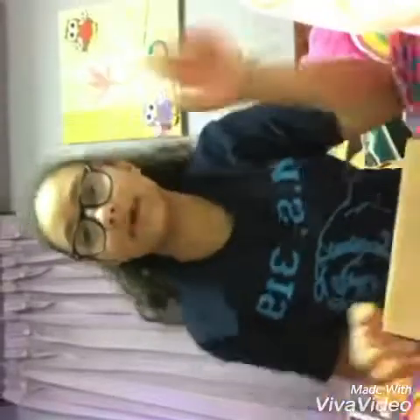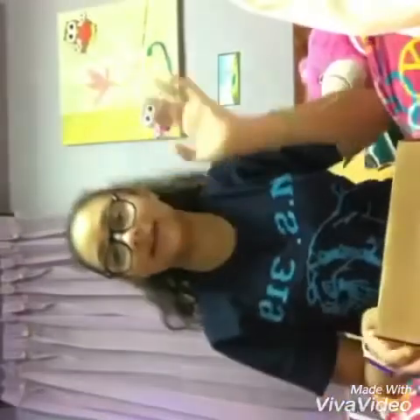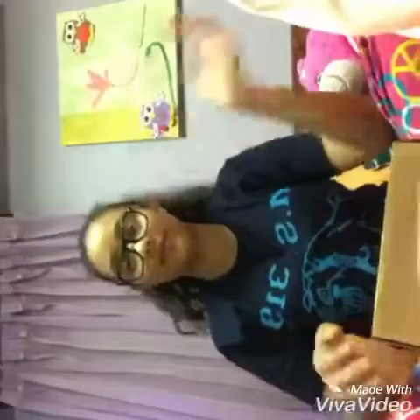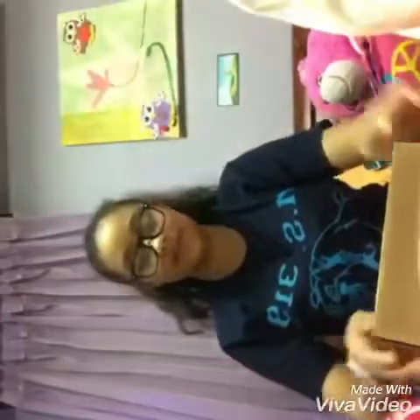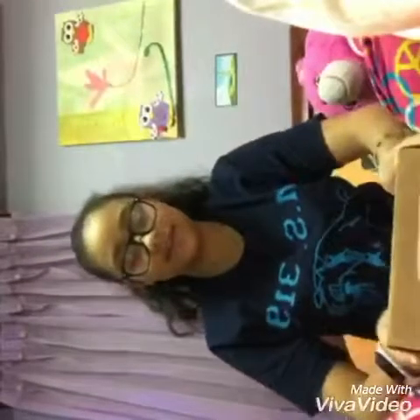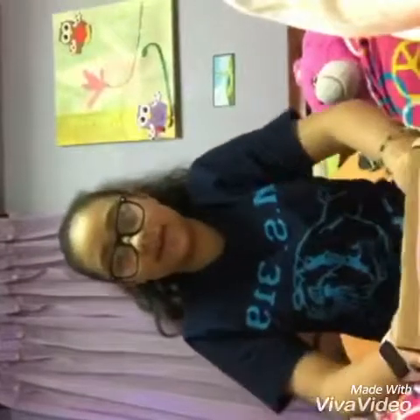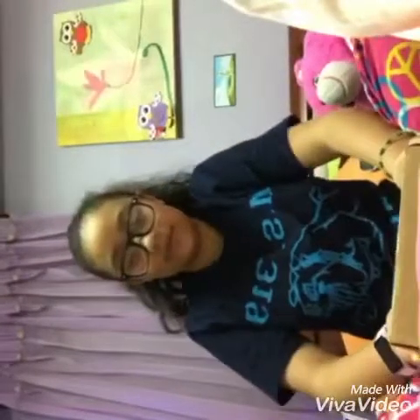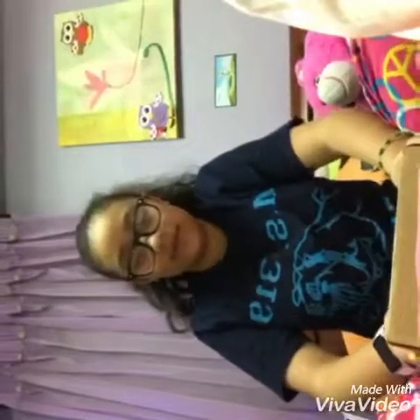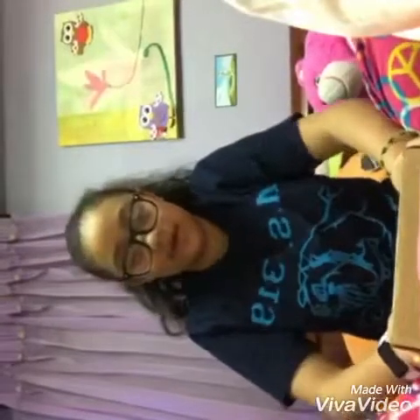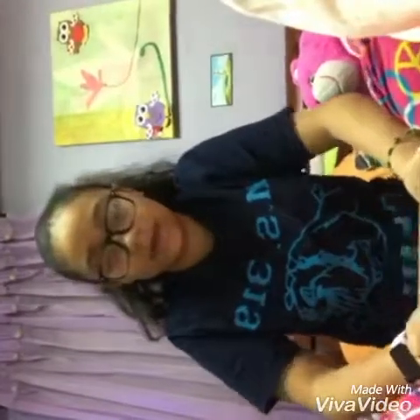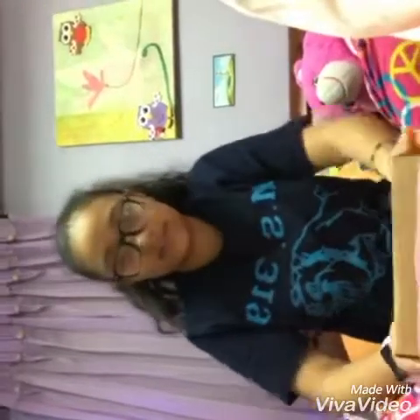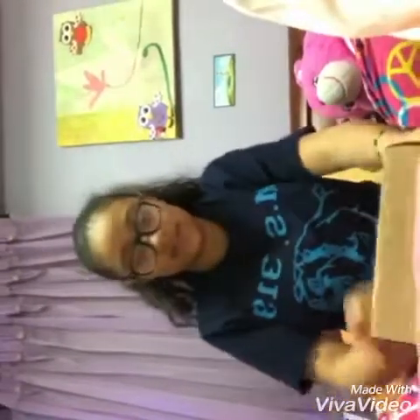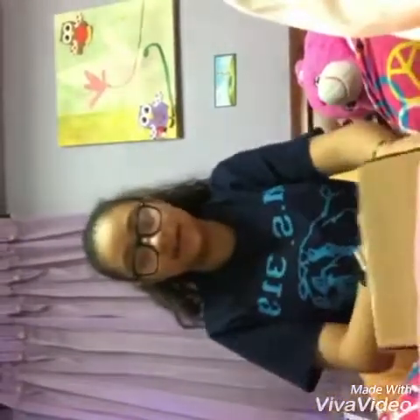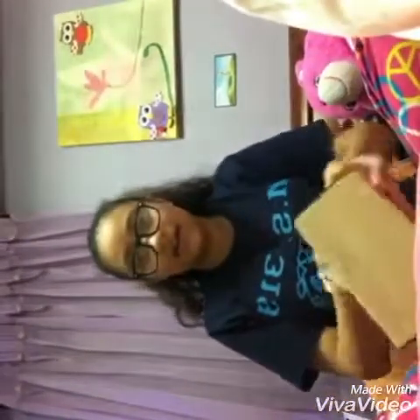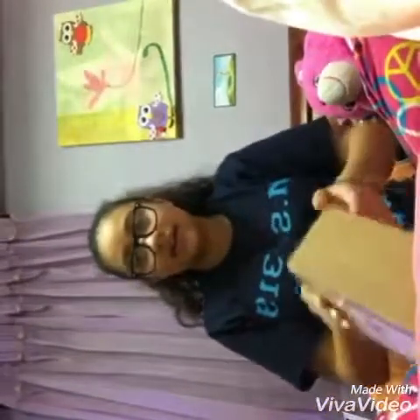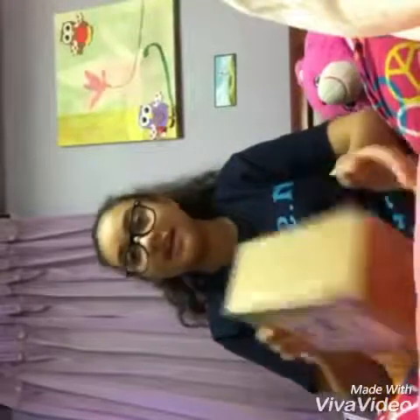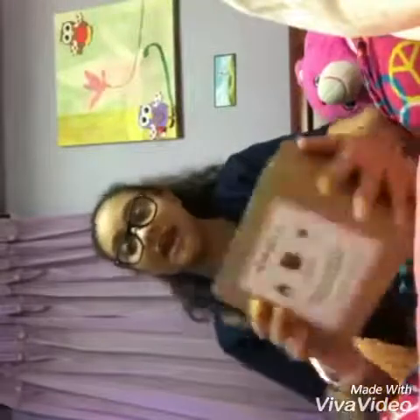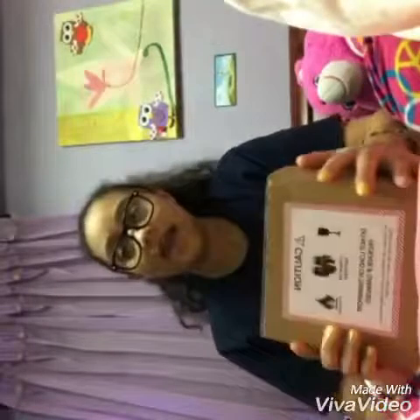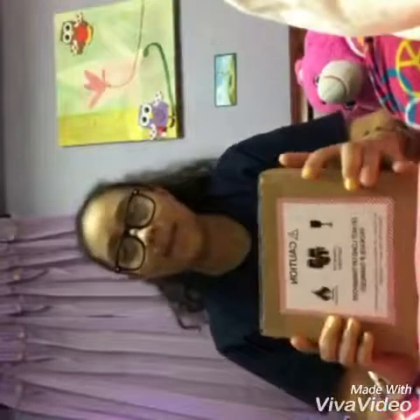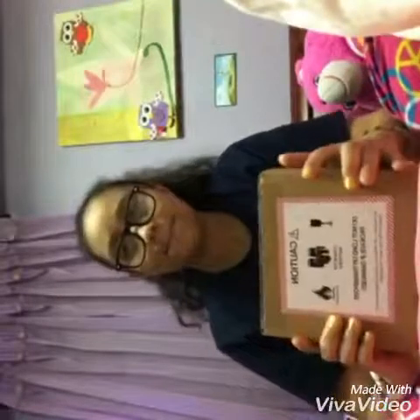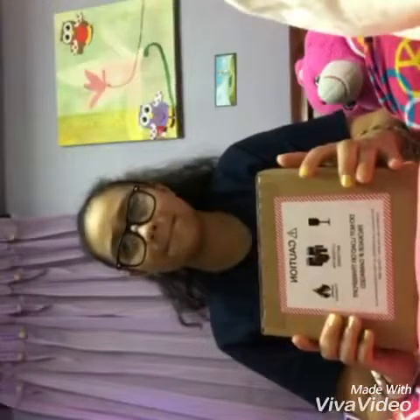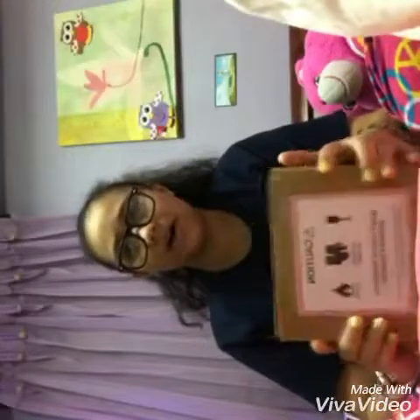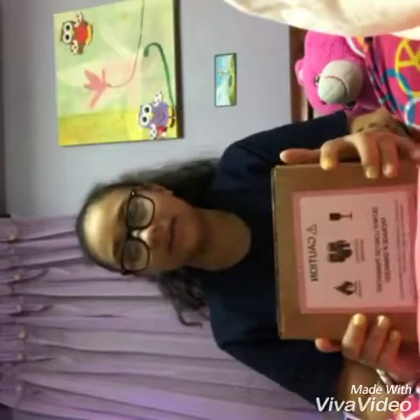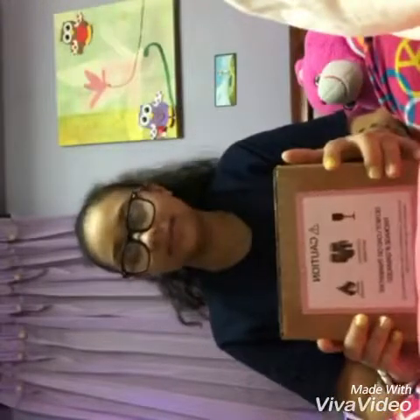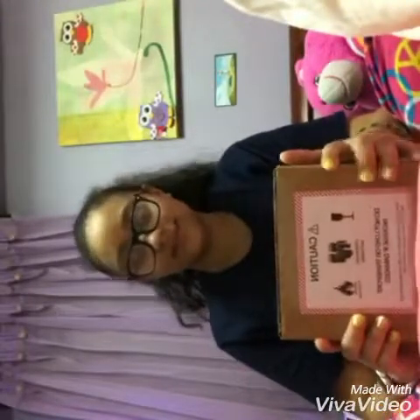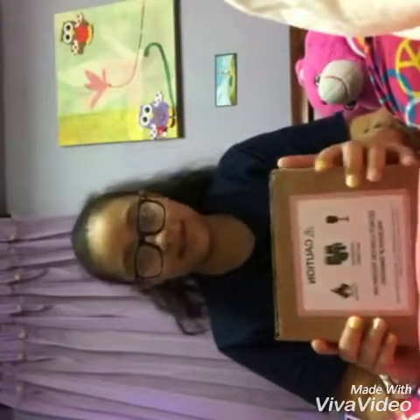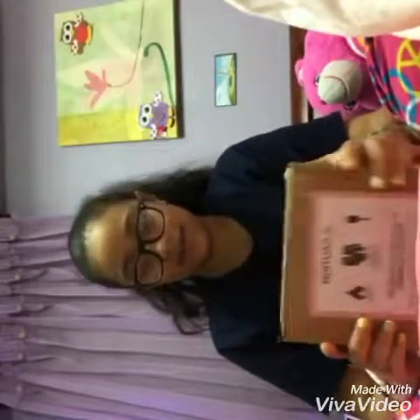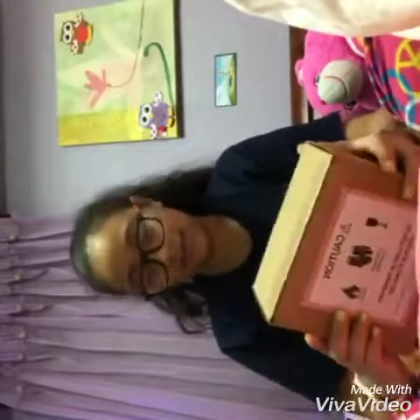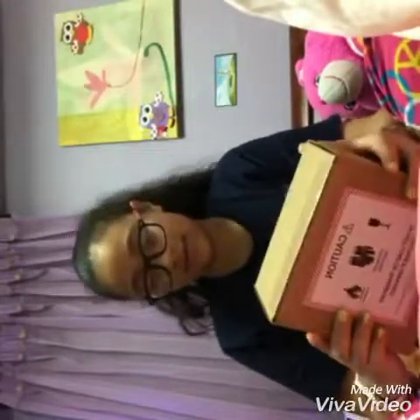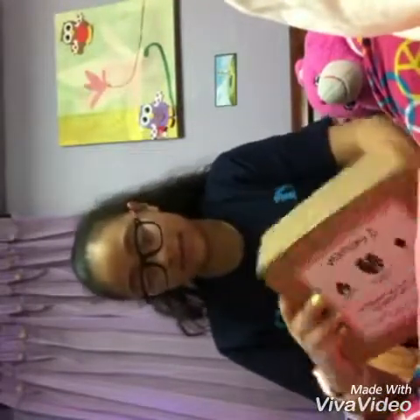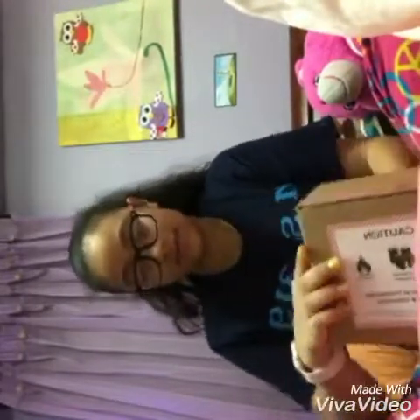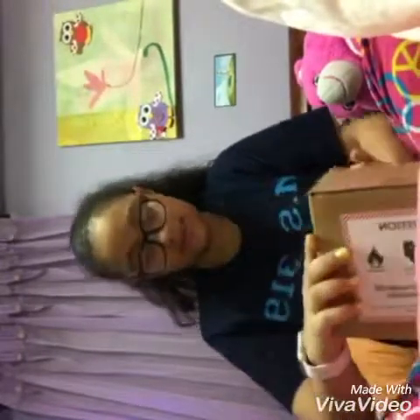Hello everybody, for today's video I'm going to be unboxing the AirPods and I'm going to open this right now.